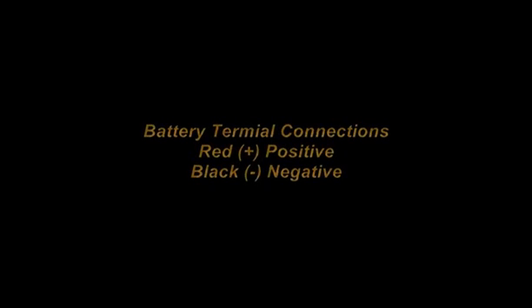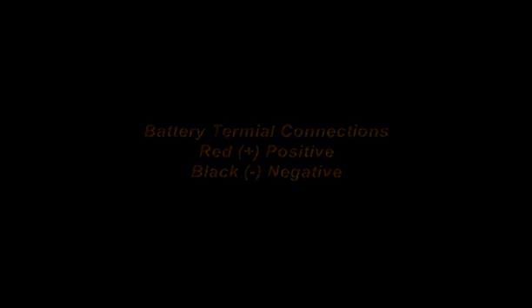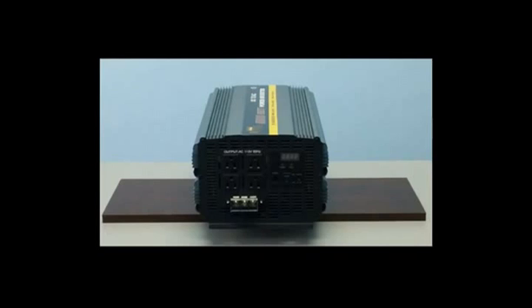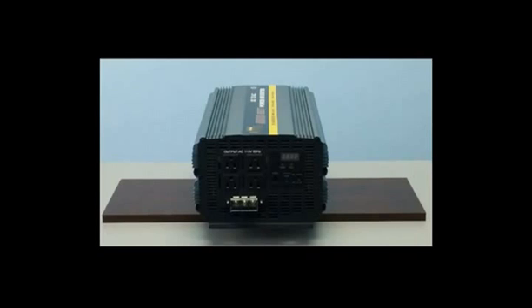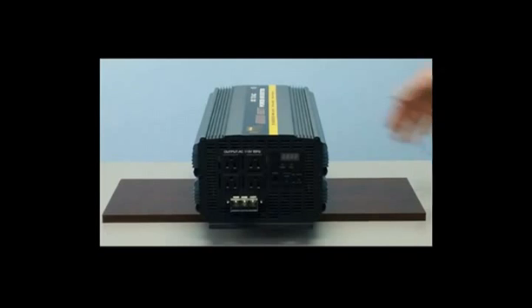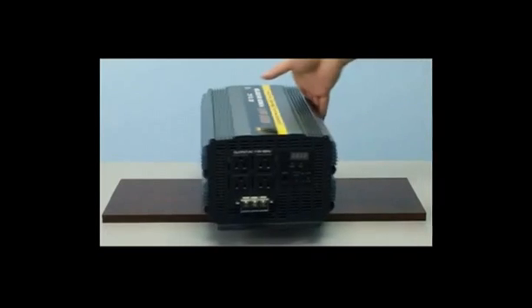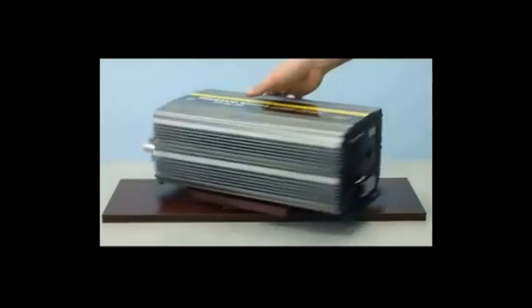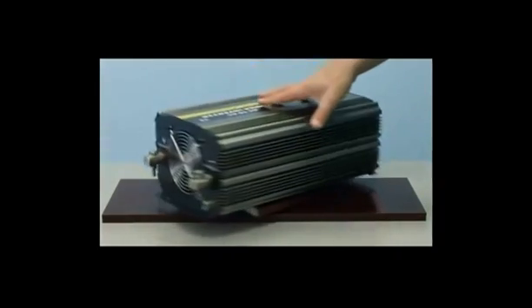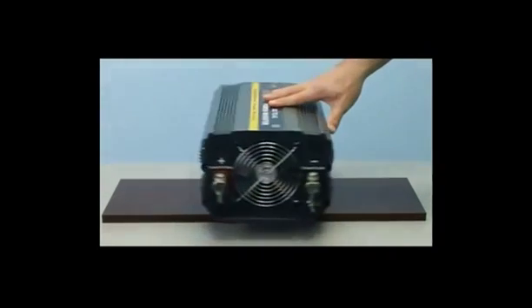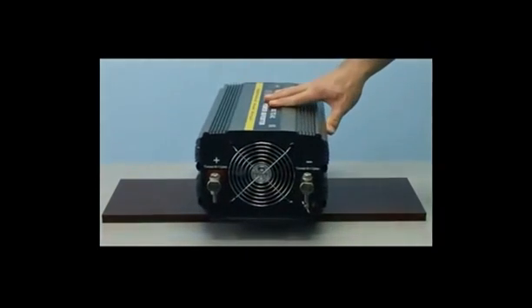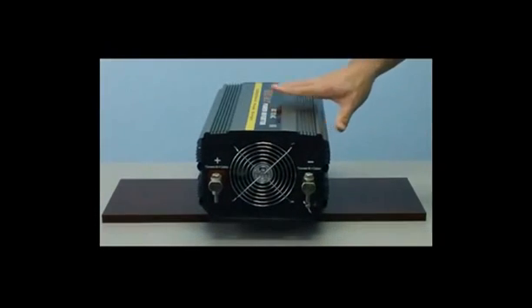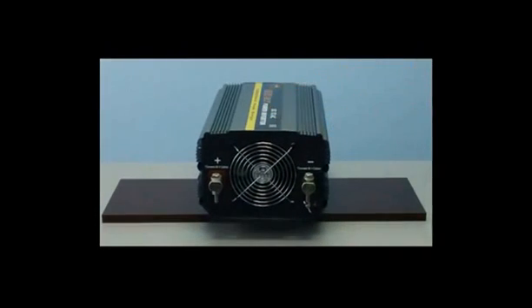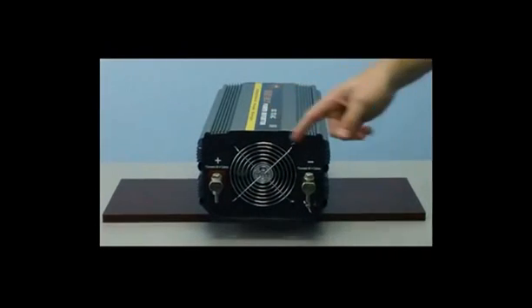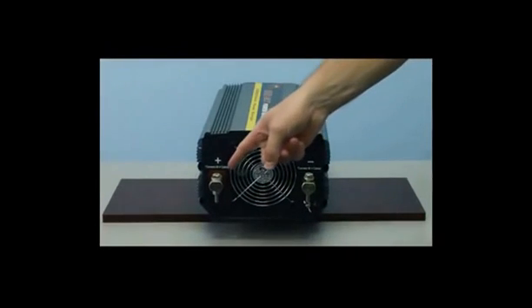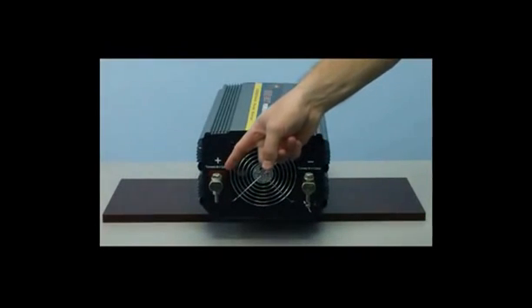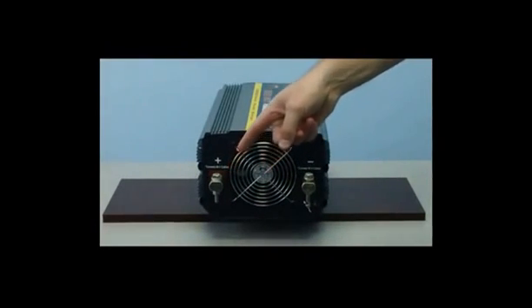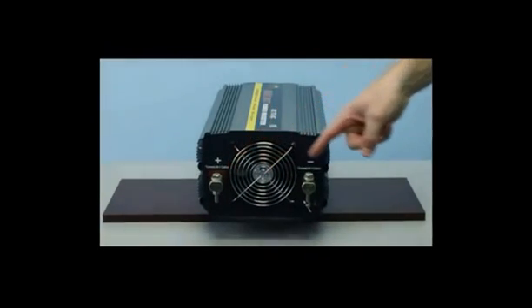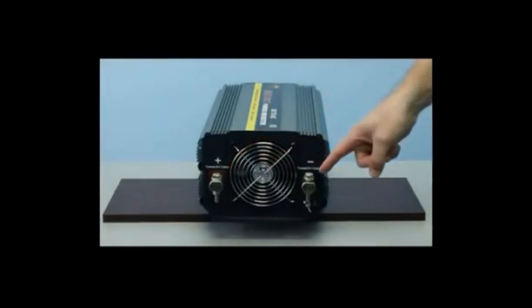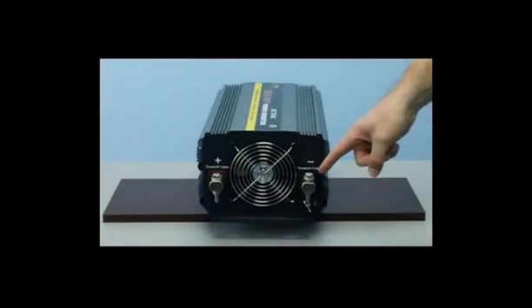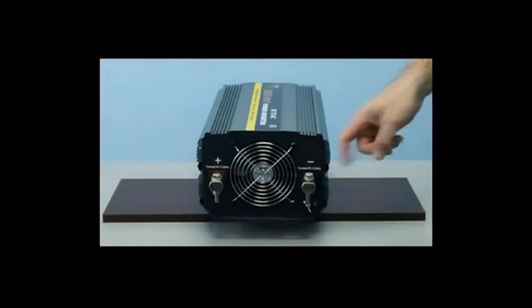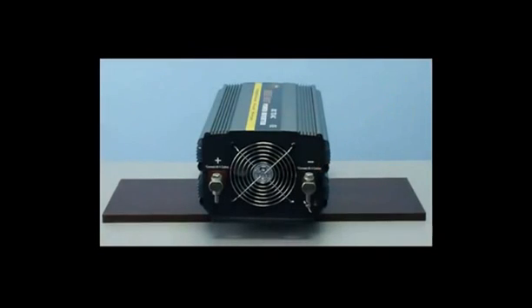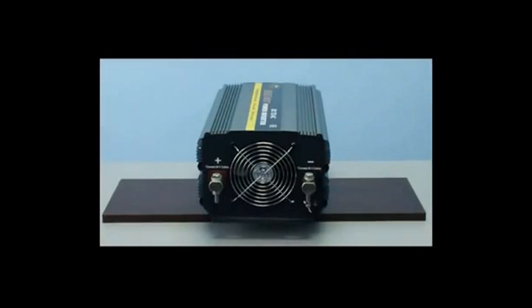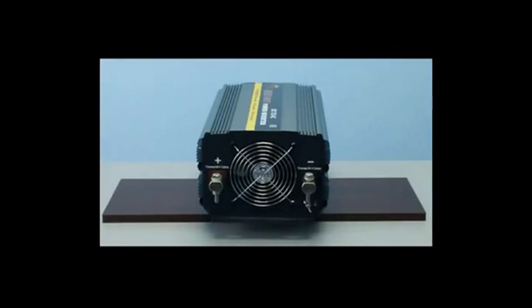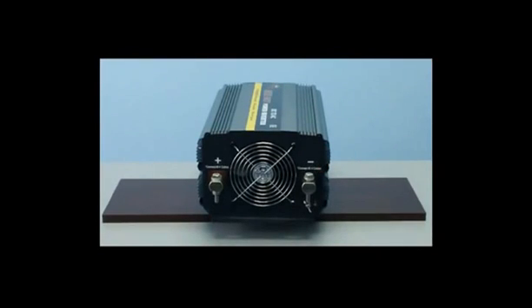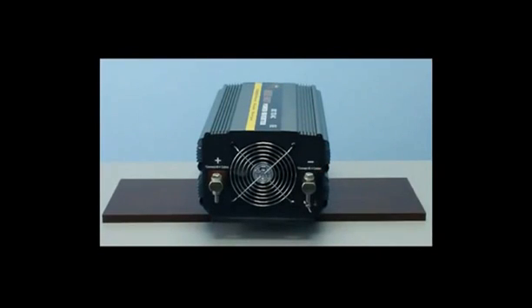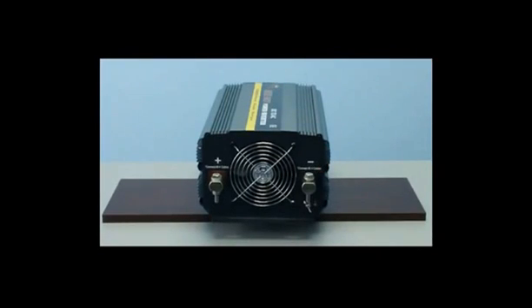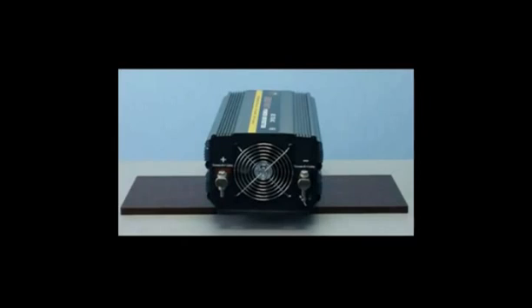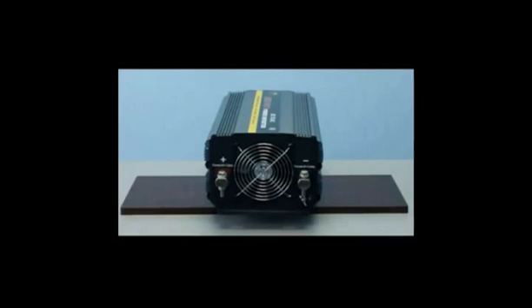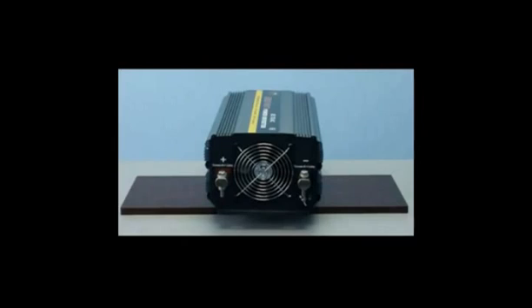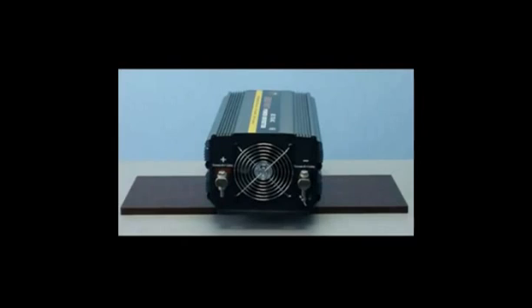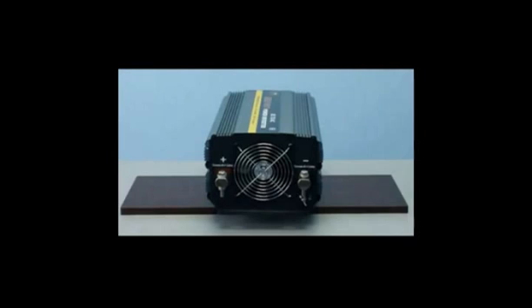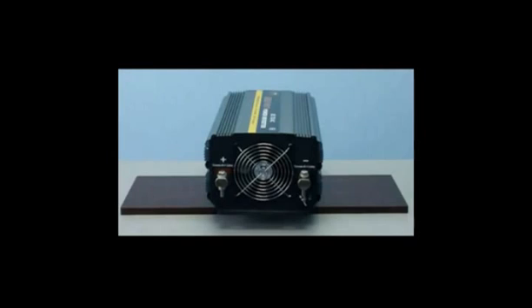Let's now take a look at the rear battery terminal connections. As you can see on the back of the inverter, there is the red positive terminal connection and the black negative terminal connection. This is where you'll connect your battery cables to your inverter and onto your battery.